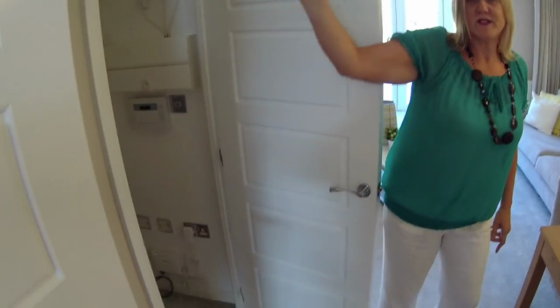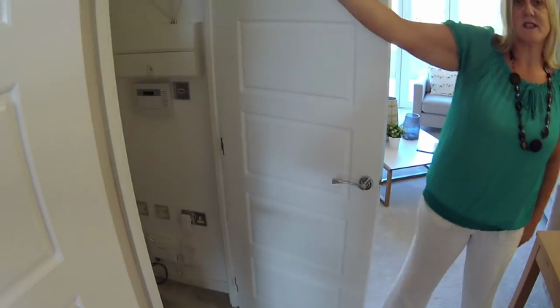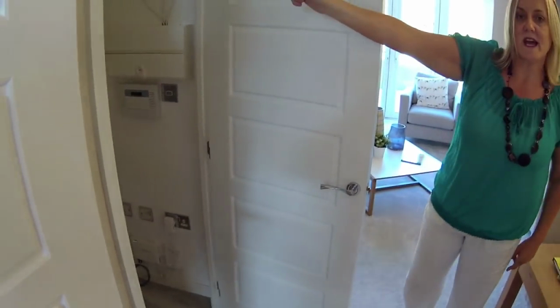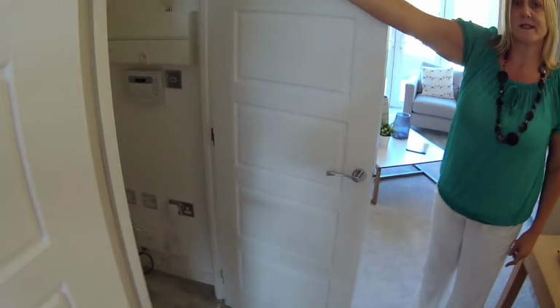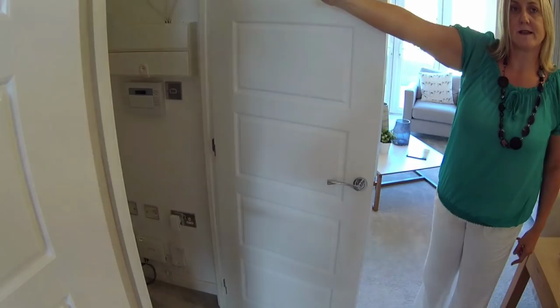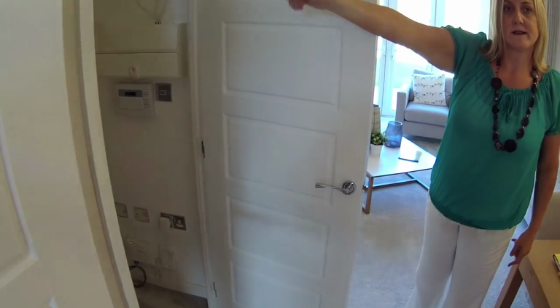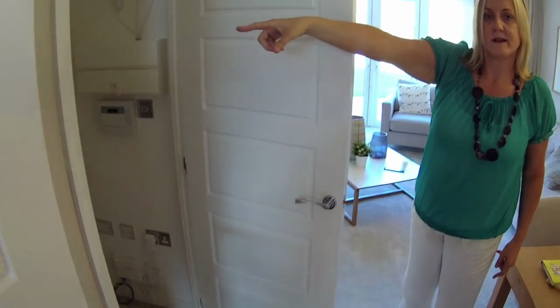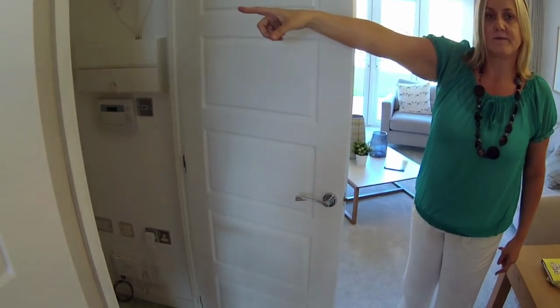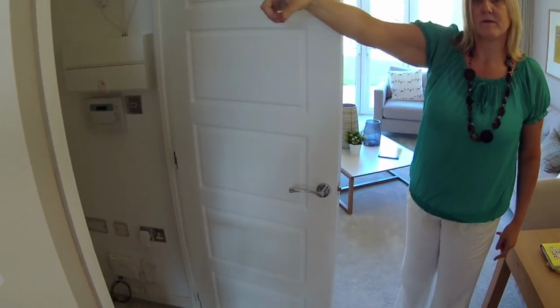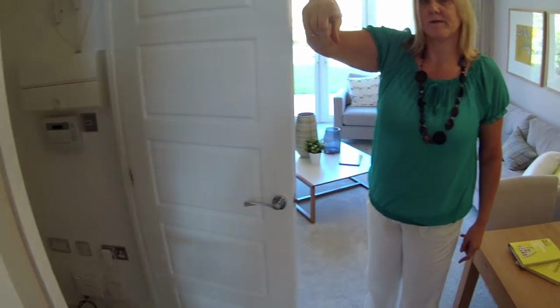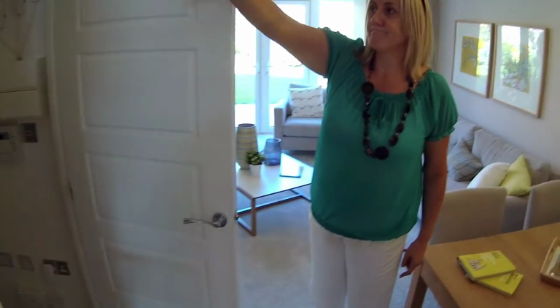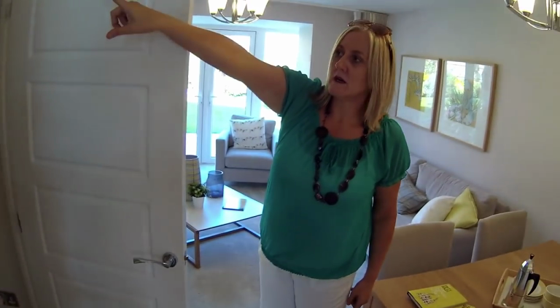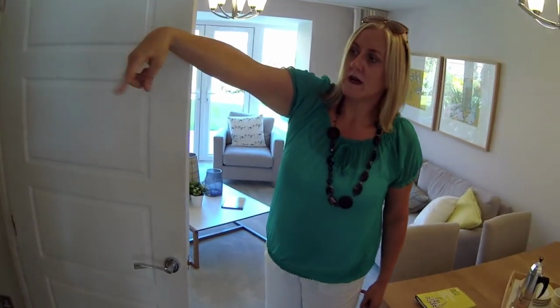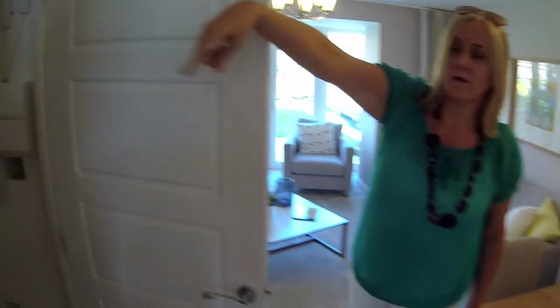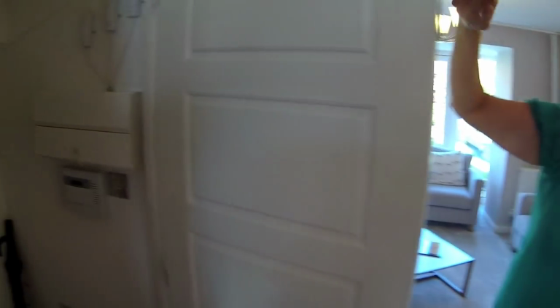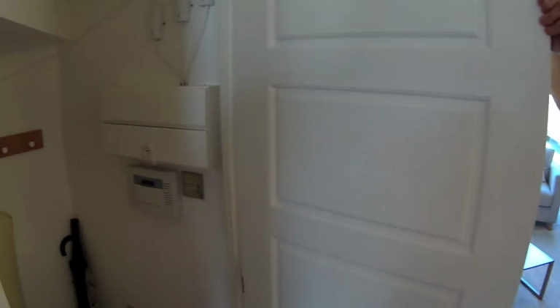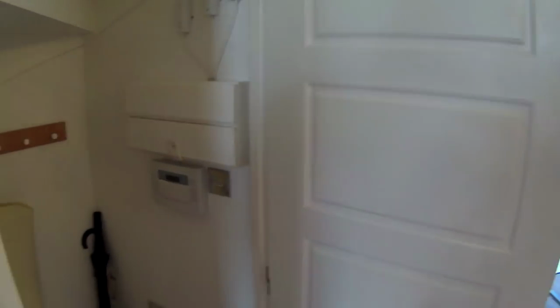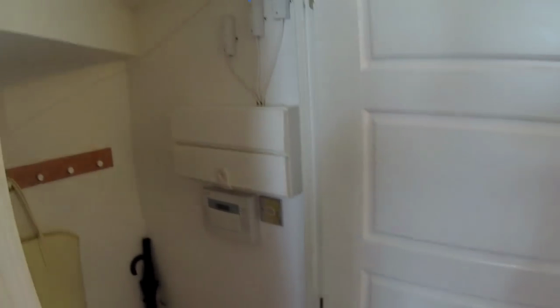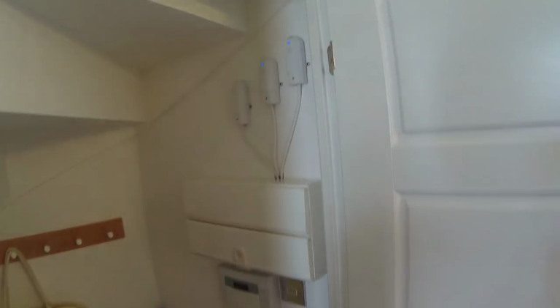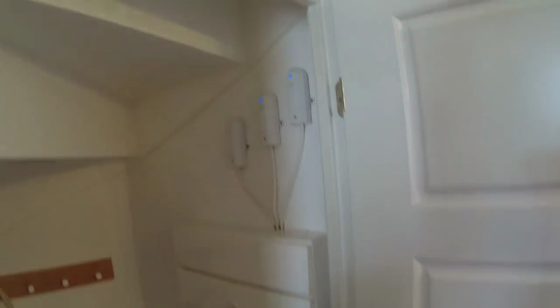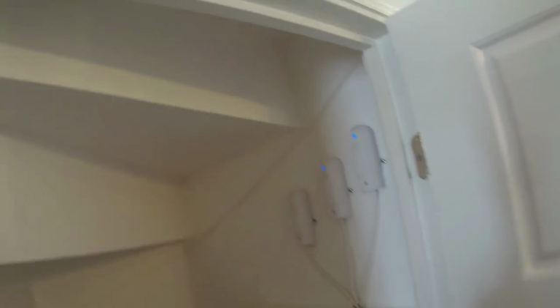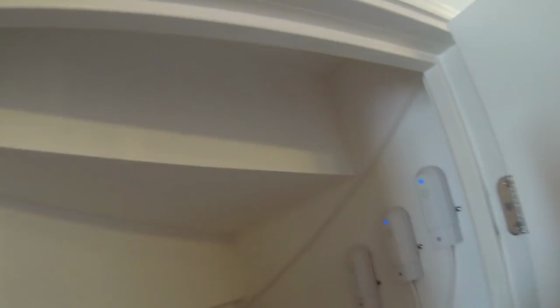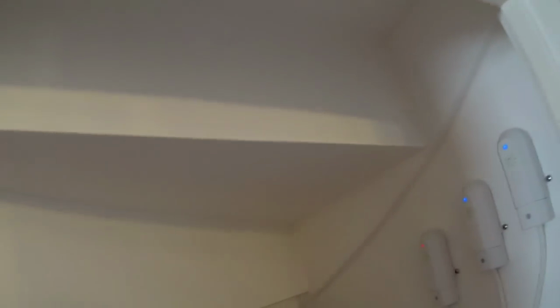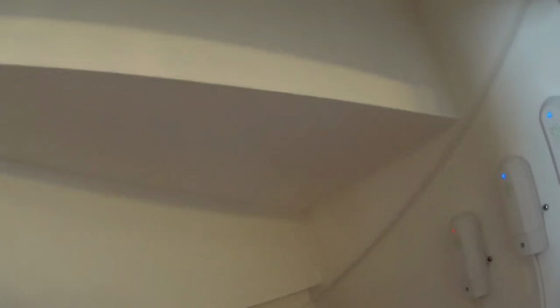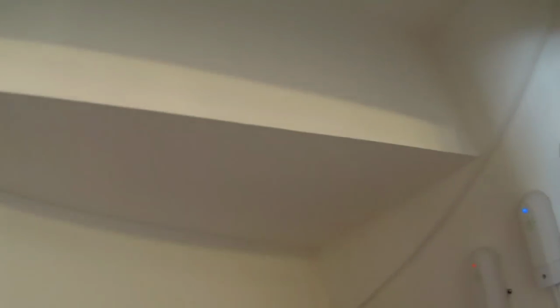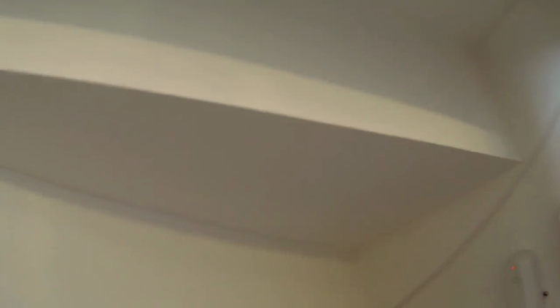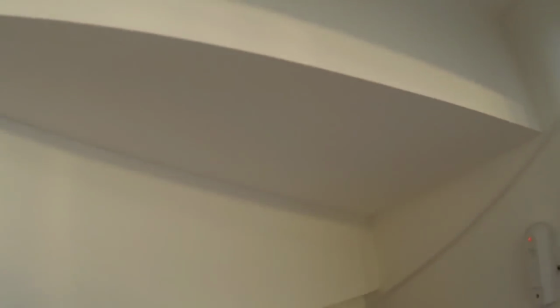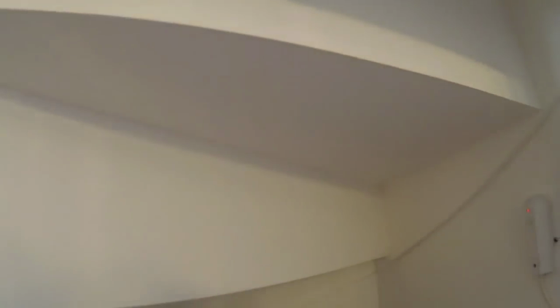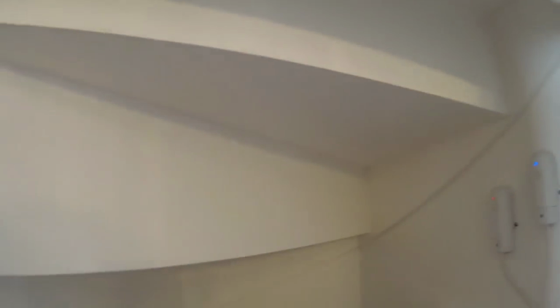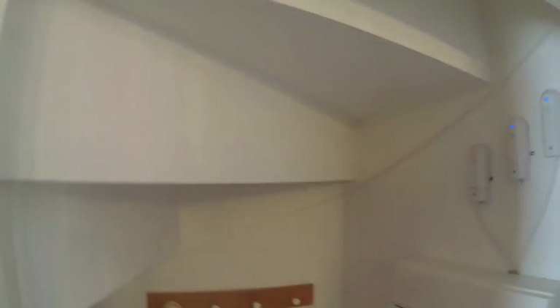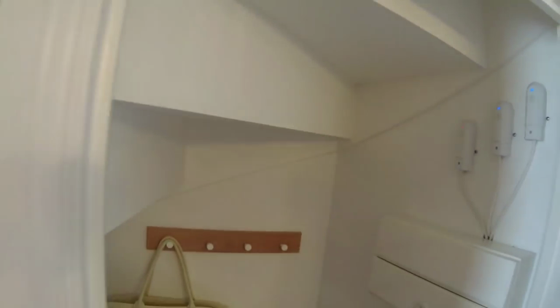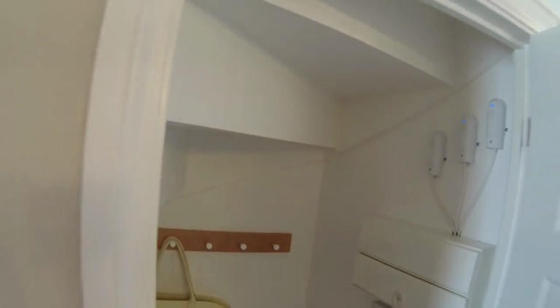Did you see the stairs? I'll have a look at them in a minute. The volume of the stairs - we have seen that before where the stairs have been open. It's a nightmare for the plasterers.